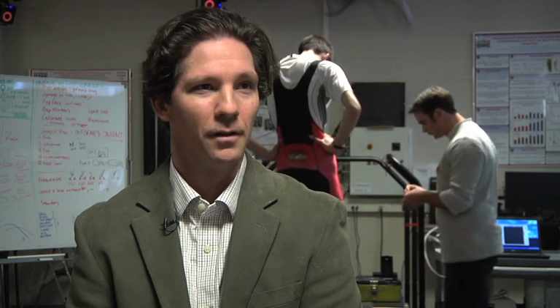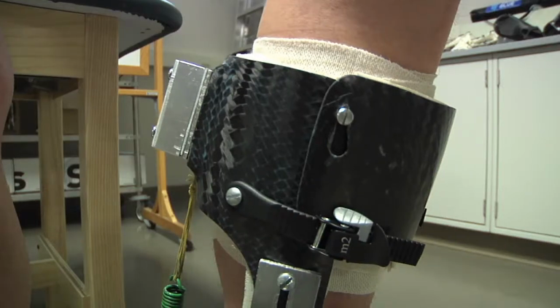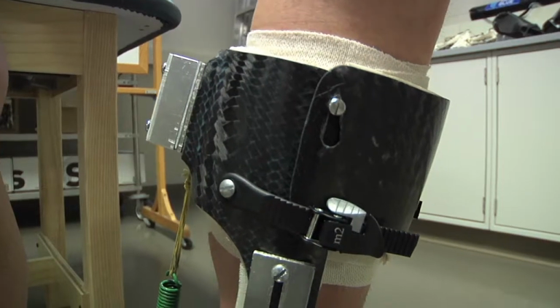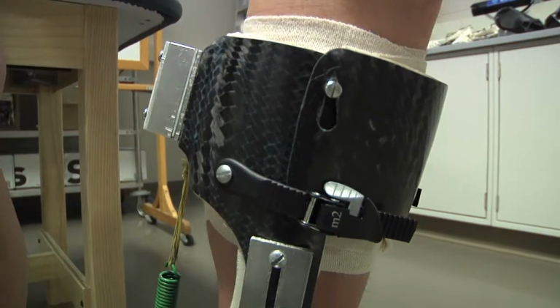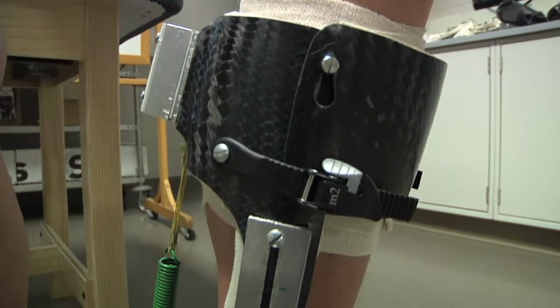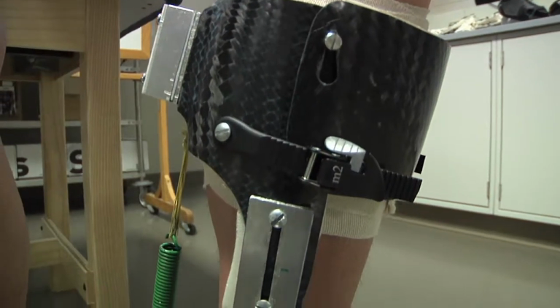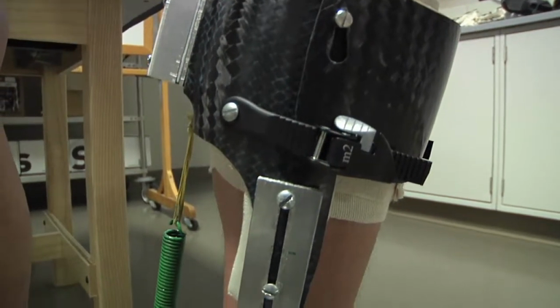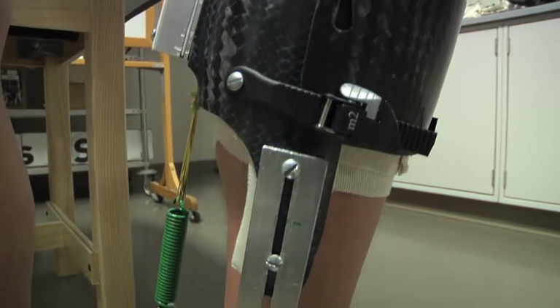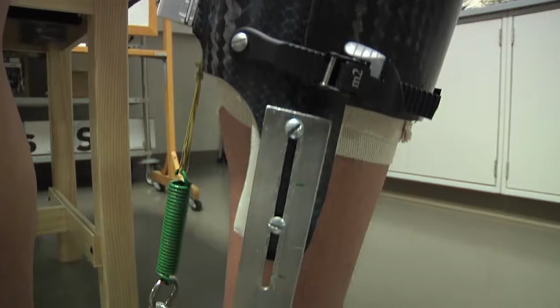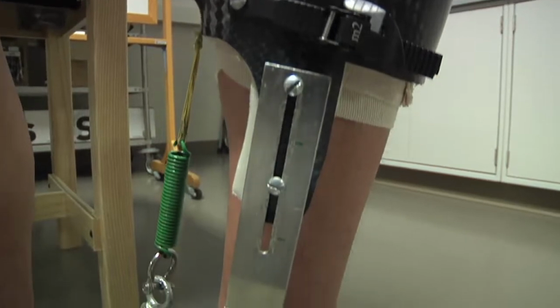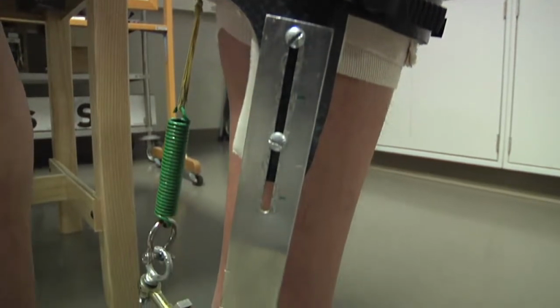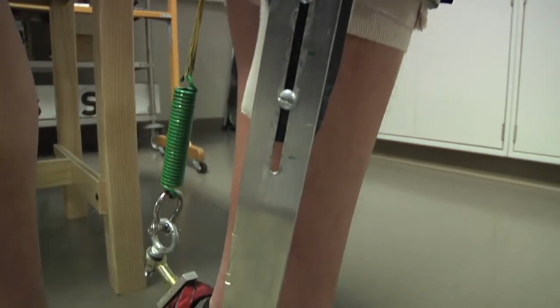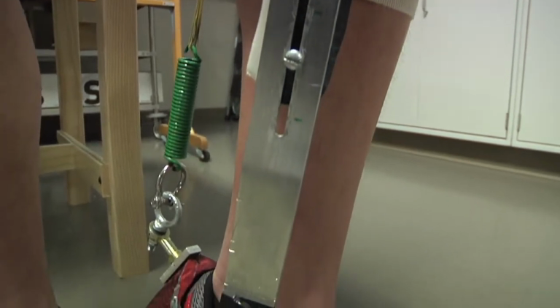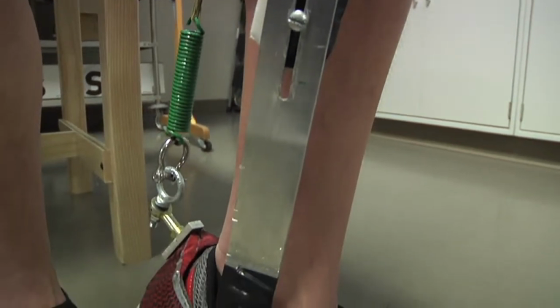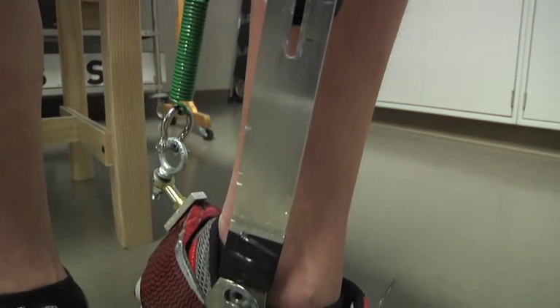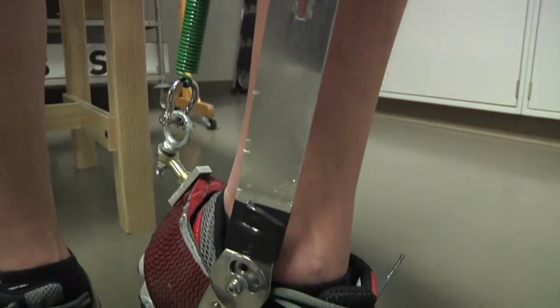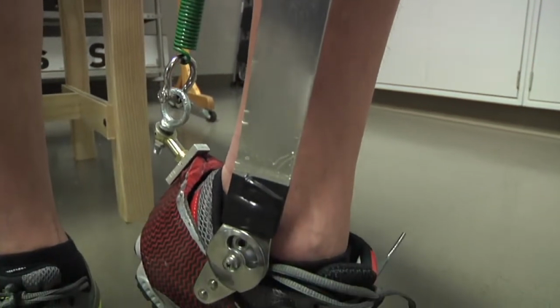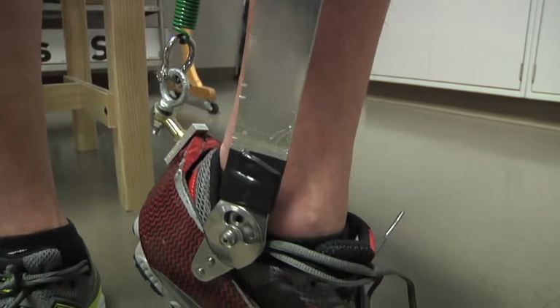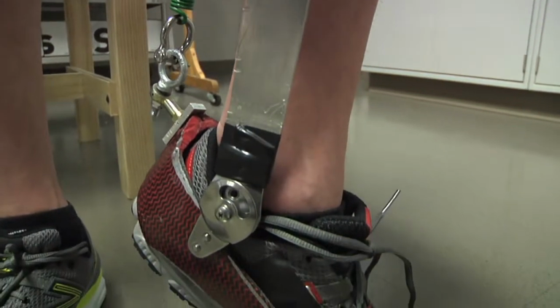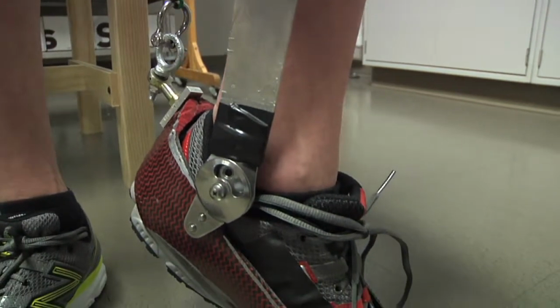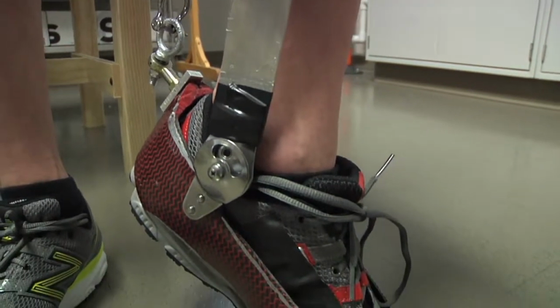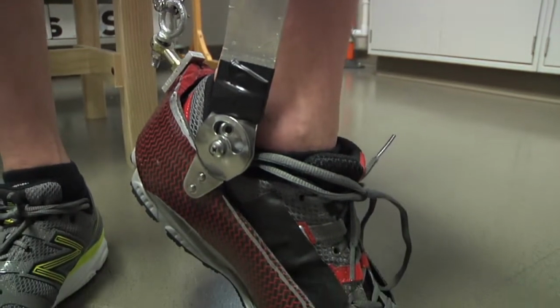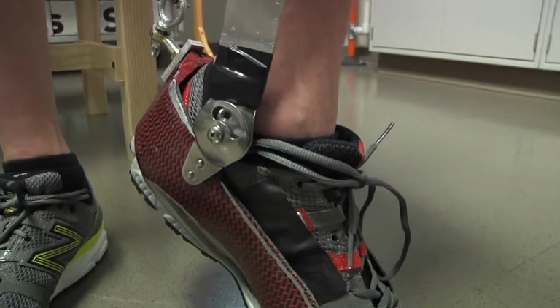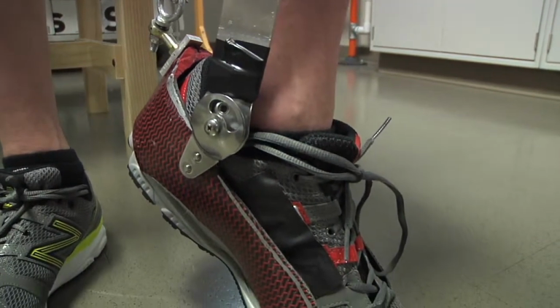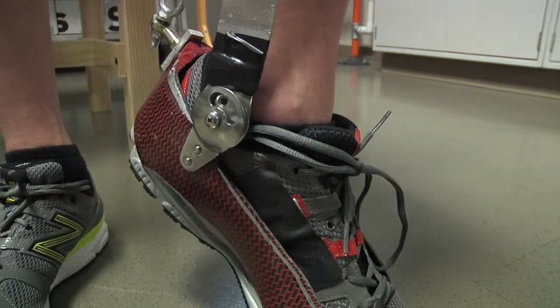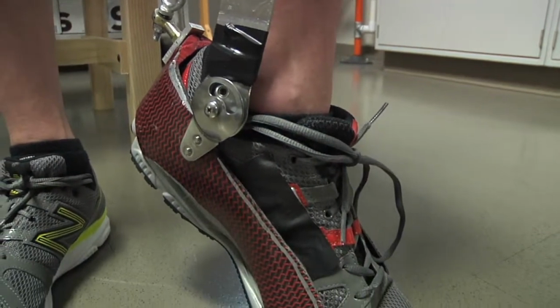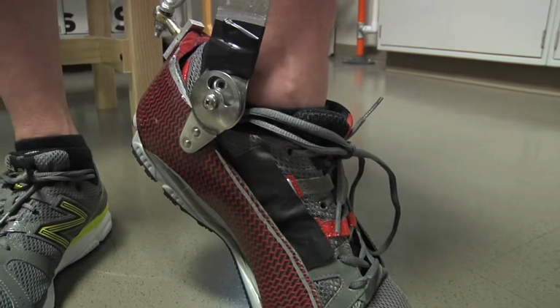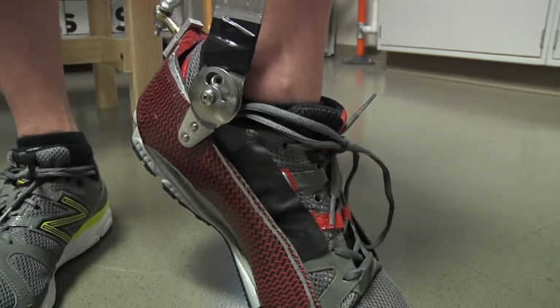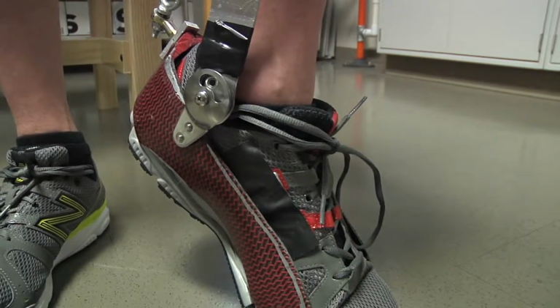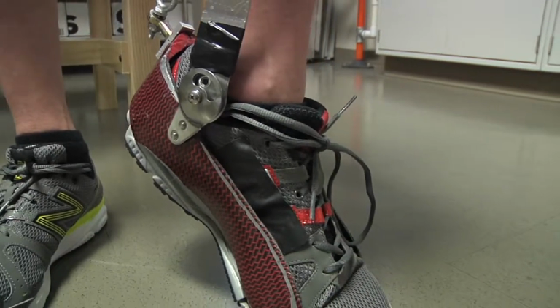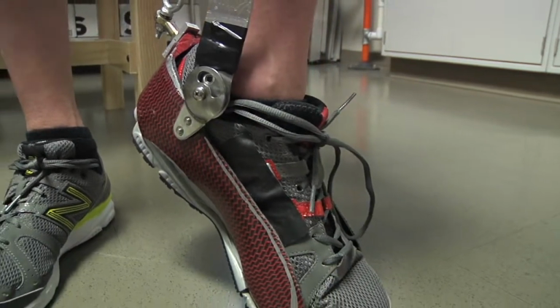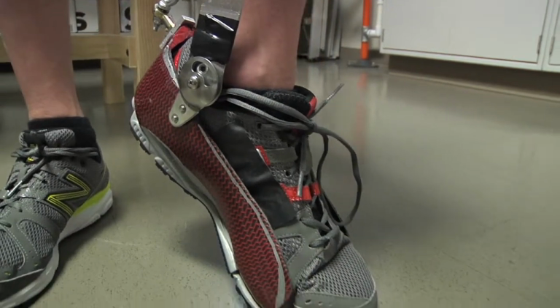The frames that we build that people wear are like carbon fiber boots, and we attach artificial muscles to them that act not much differently than the muscles that are underneath our skin.